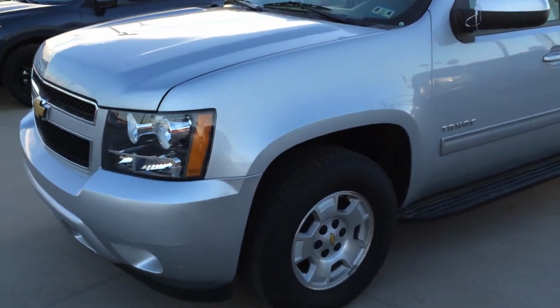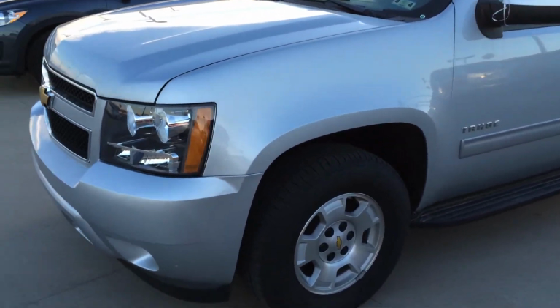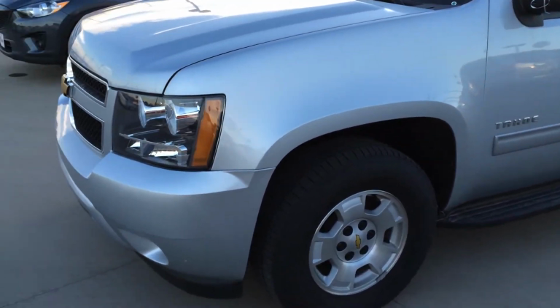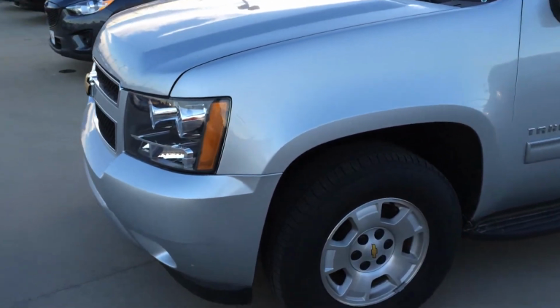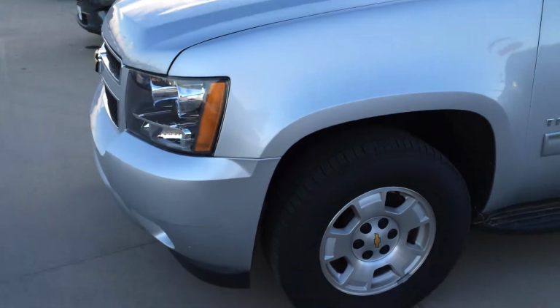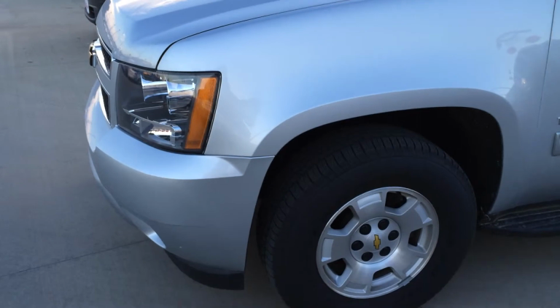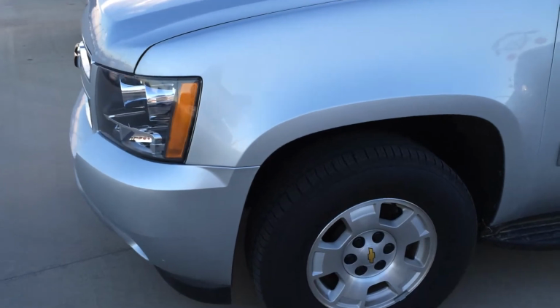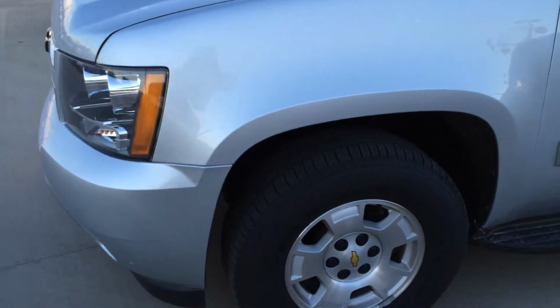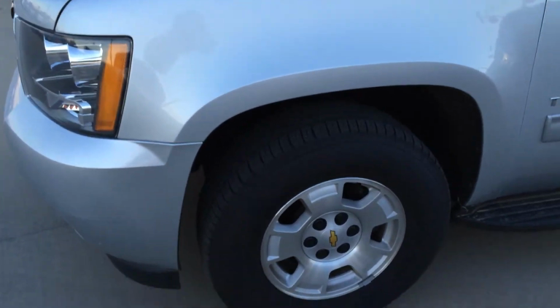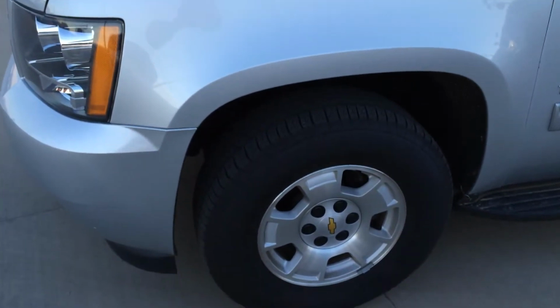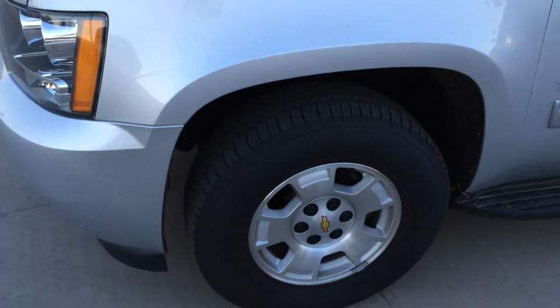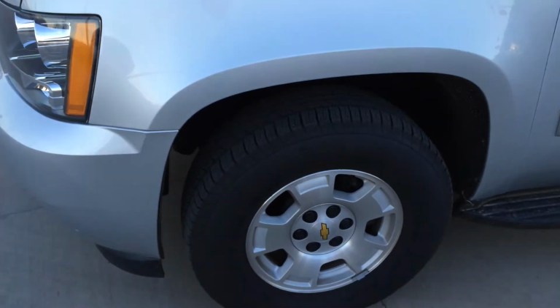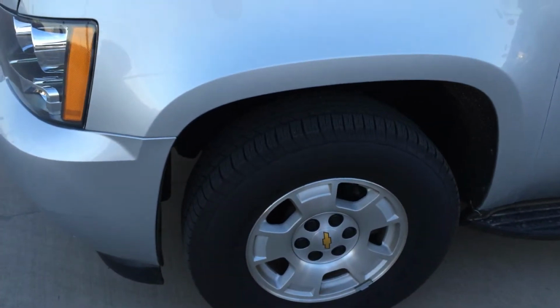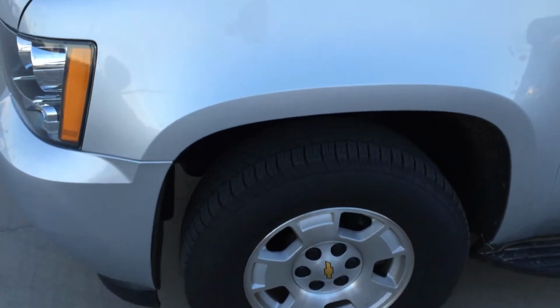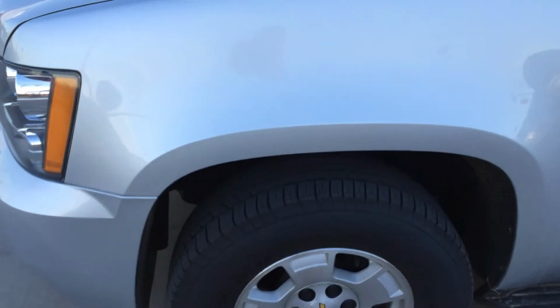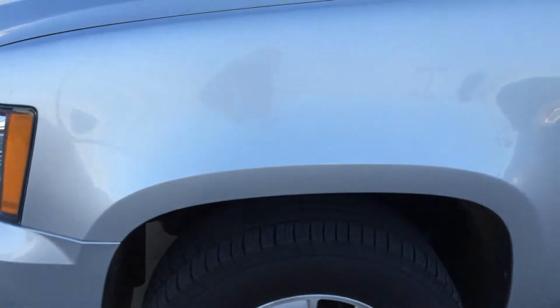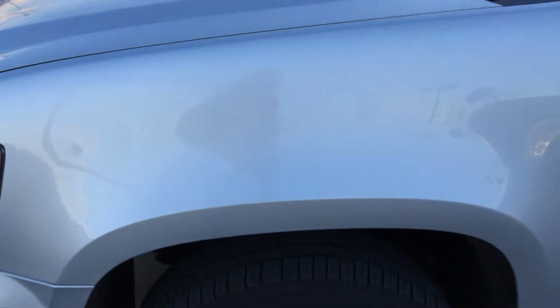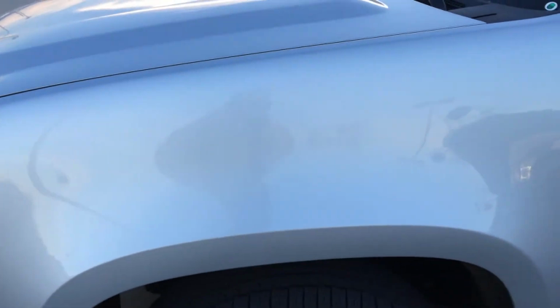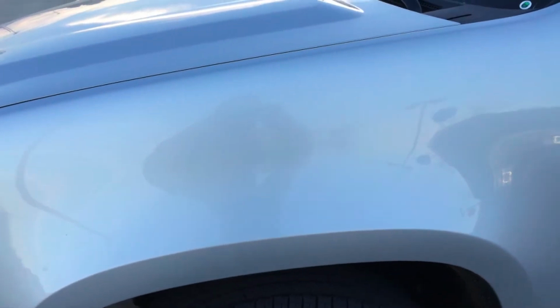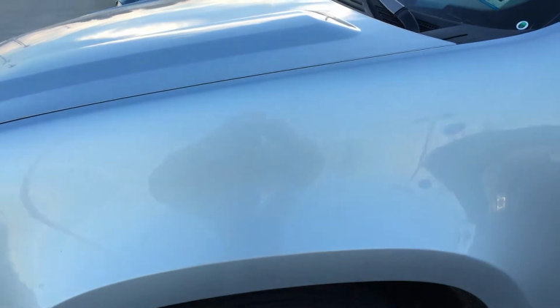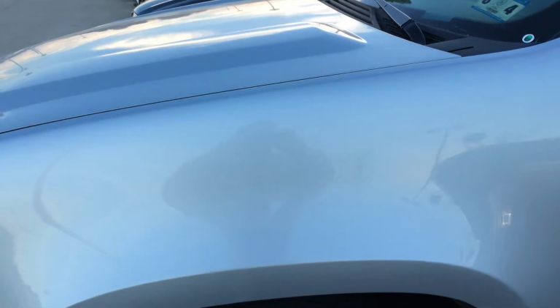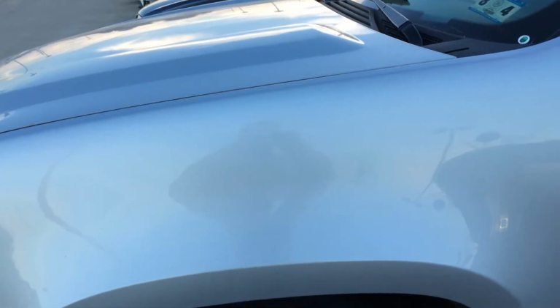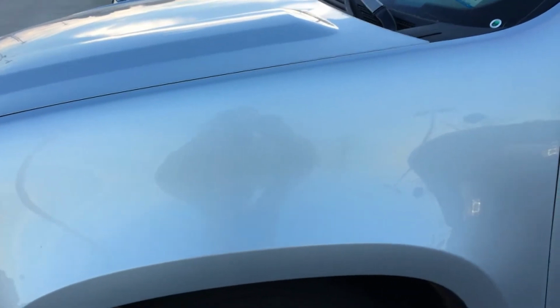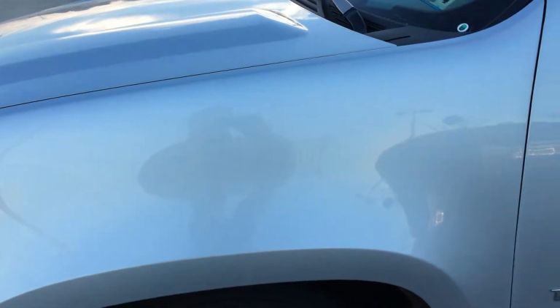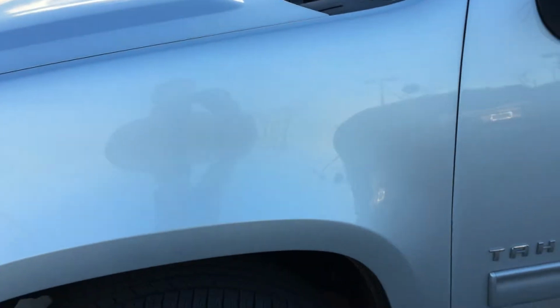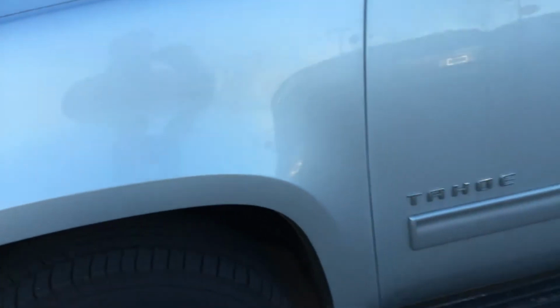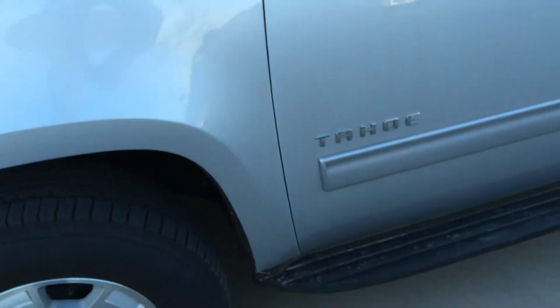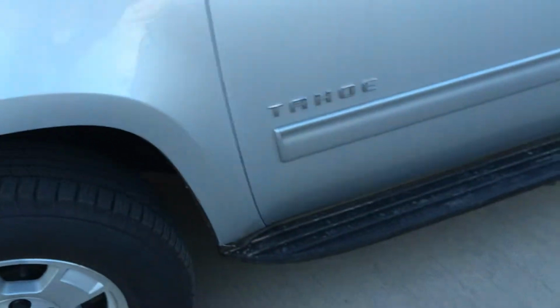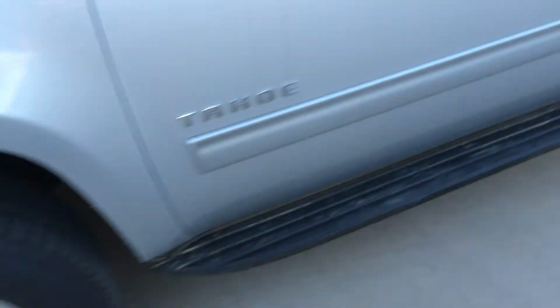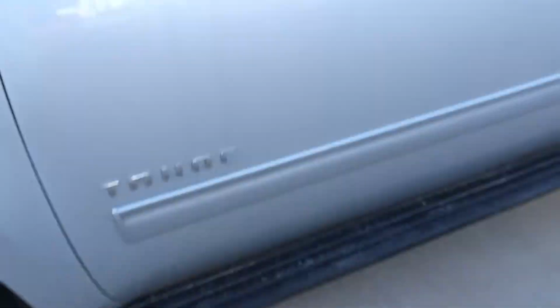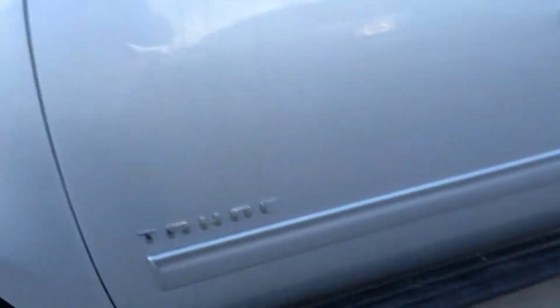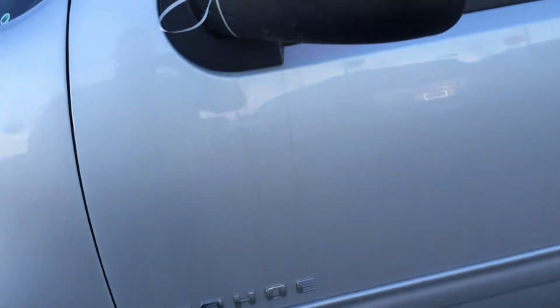What I'm going to do is take advantage of this video and walk around this vehicle all the way around. And if I do notice anything — dents, dings, scratches related — I do not mind drawing attention to that and pointing them out.